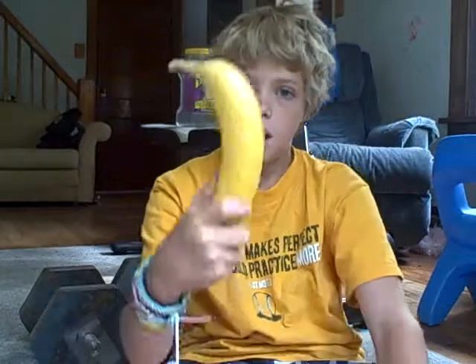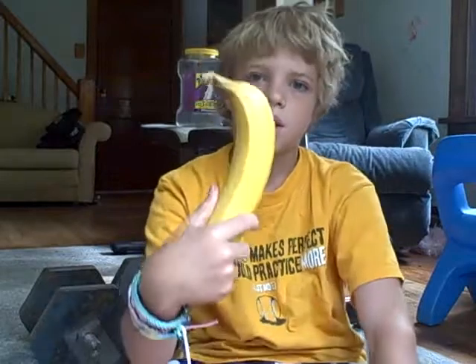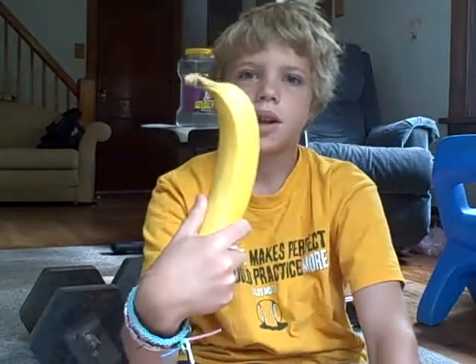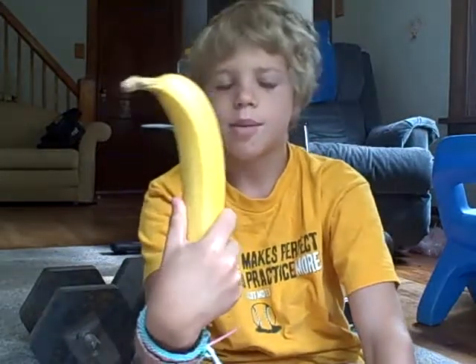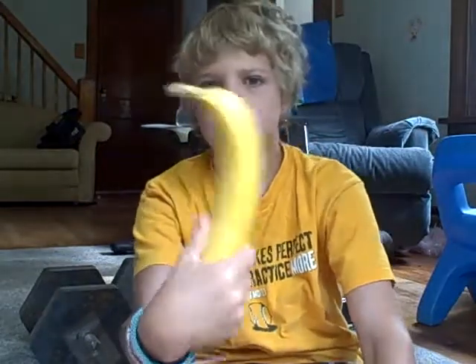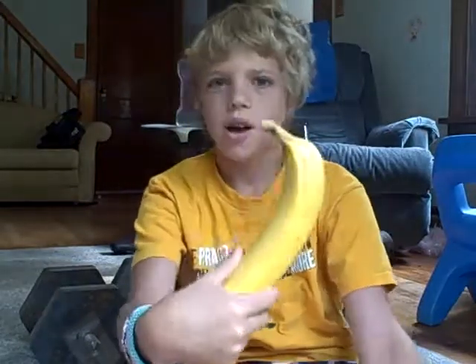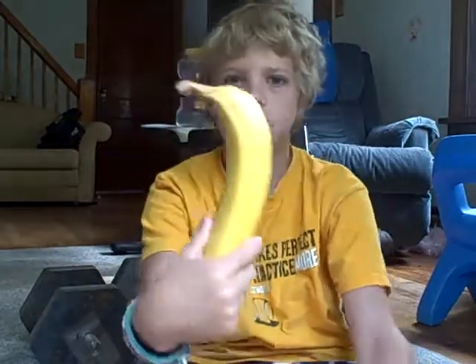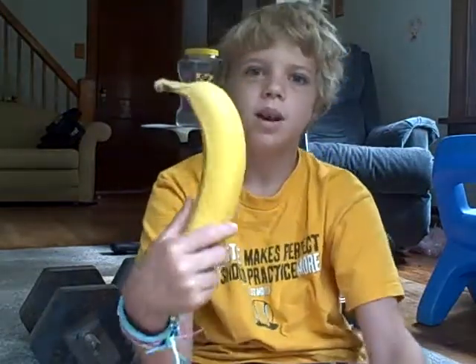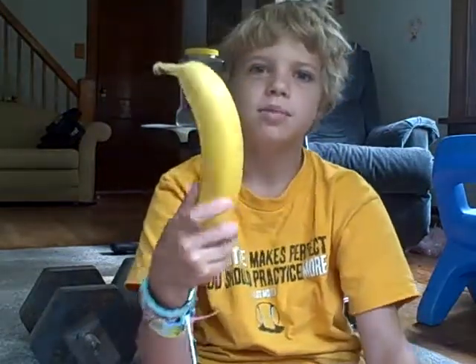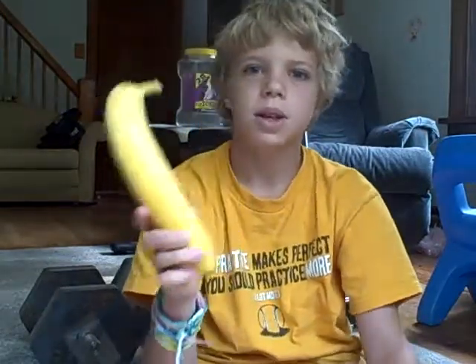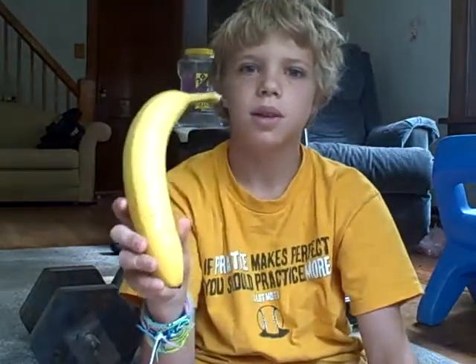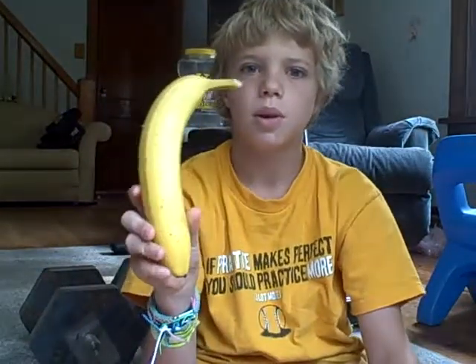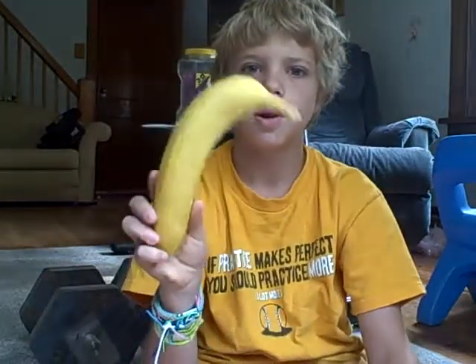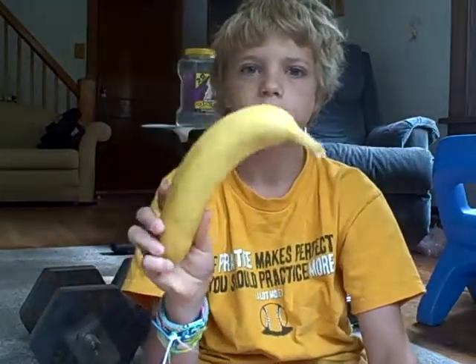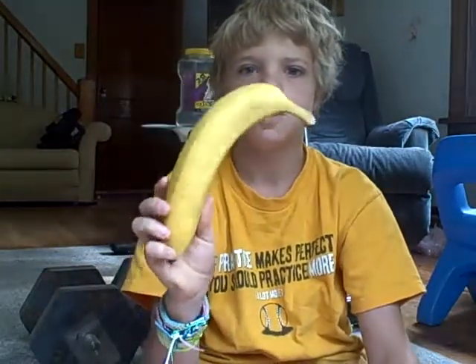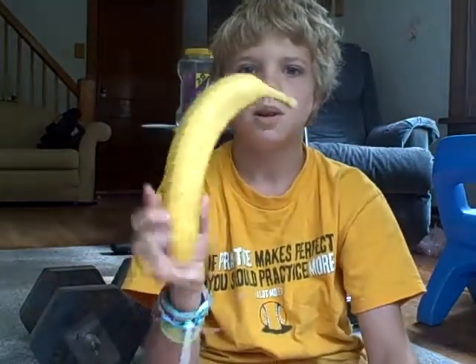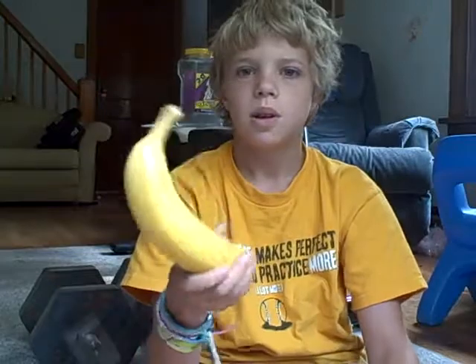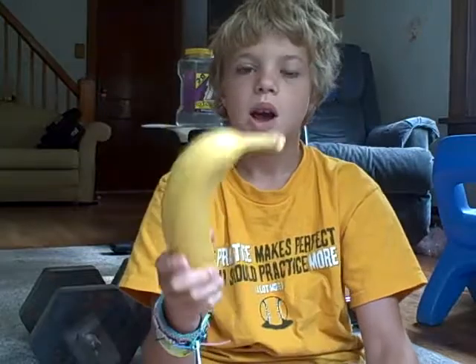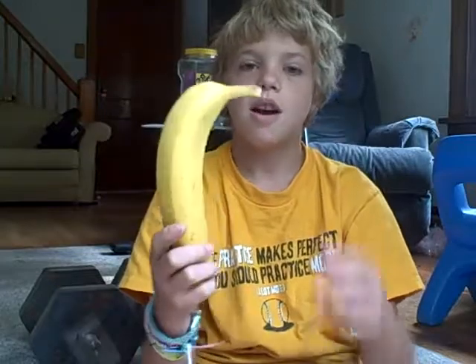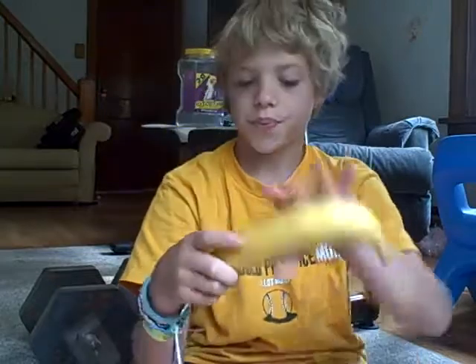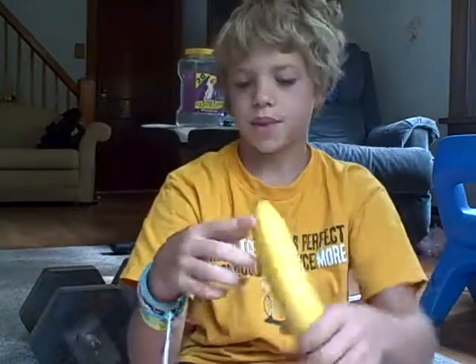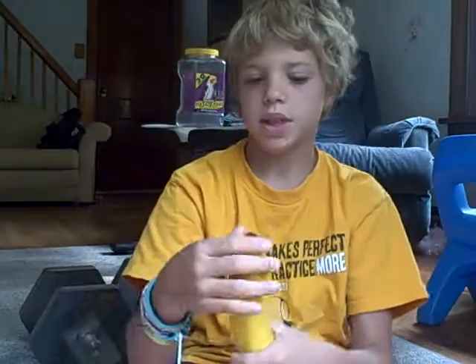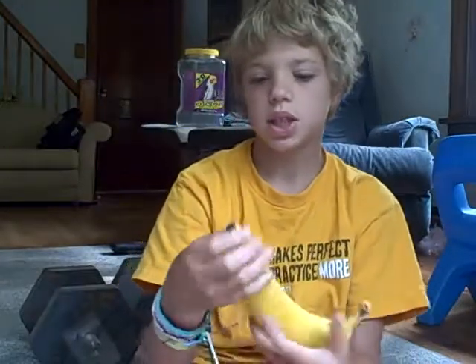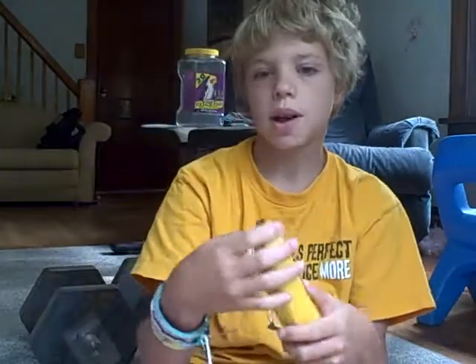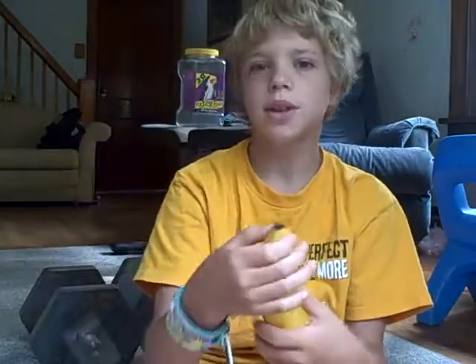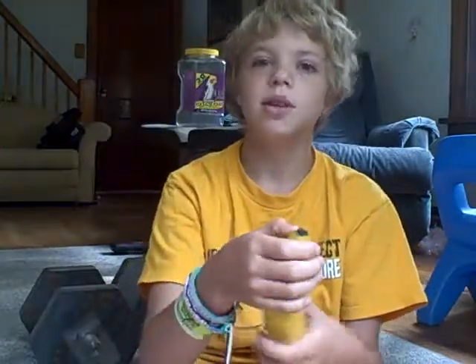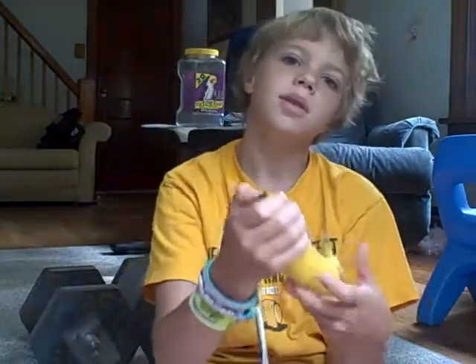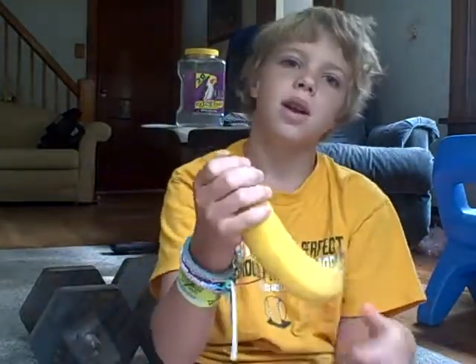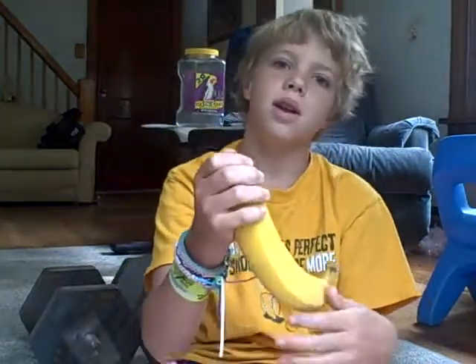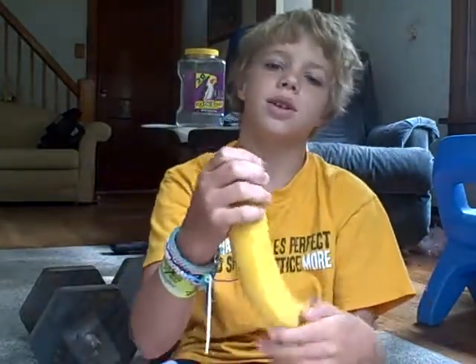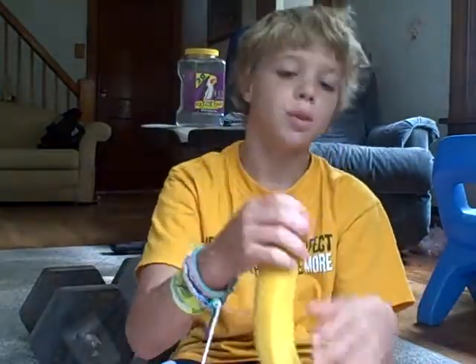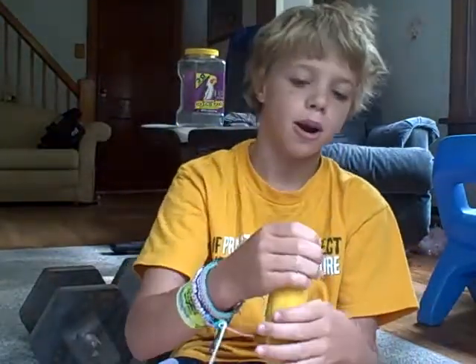Hi, it's Hunter. I want to show you how to open the banana the way the monkeys do. I just learned this a couple days ago, and it should work.